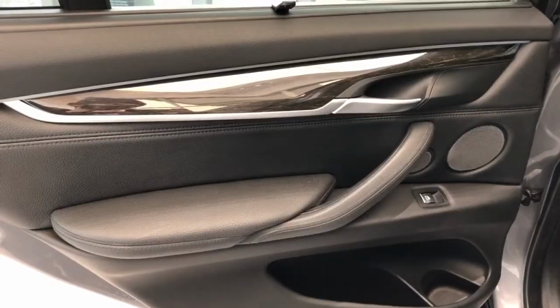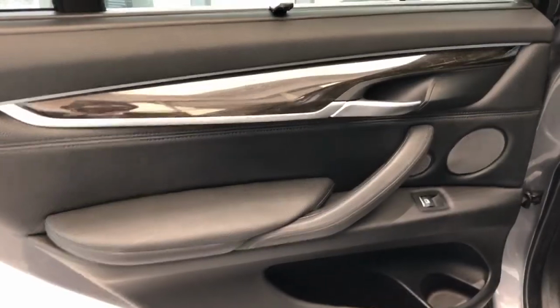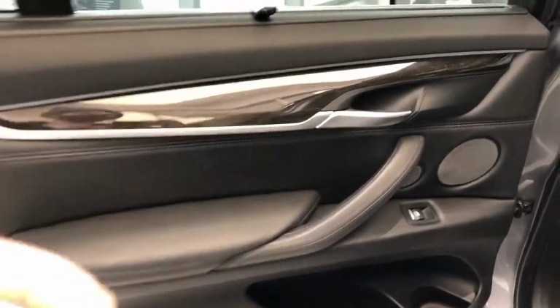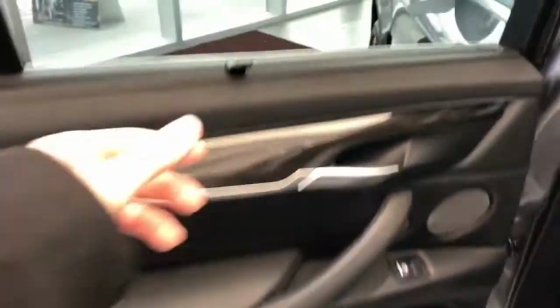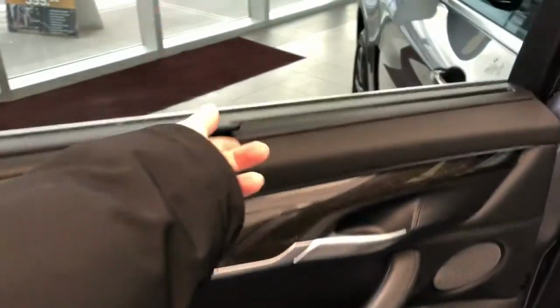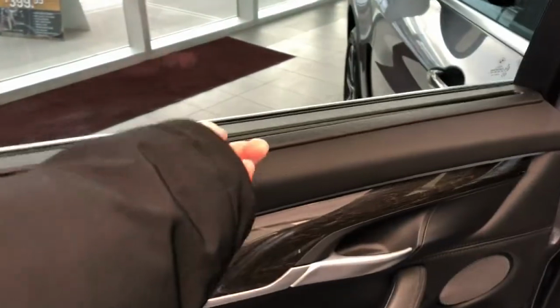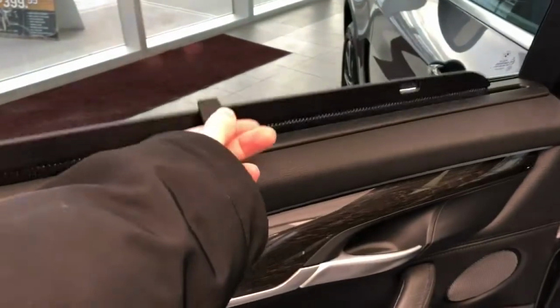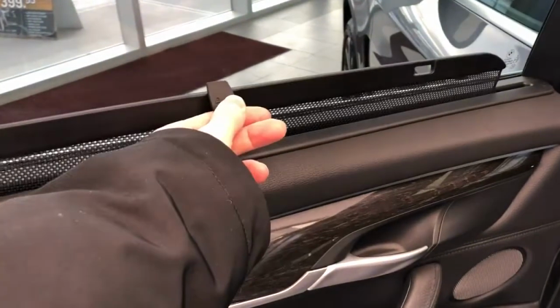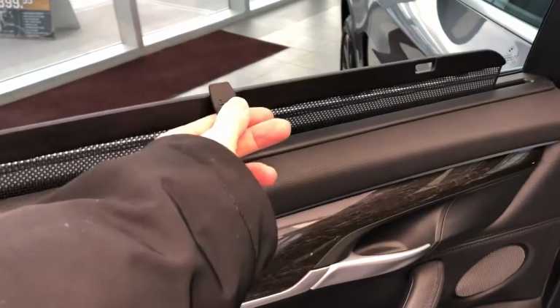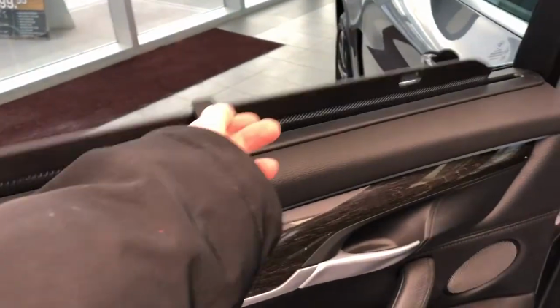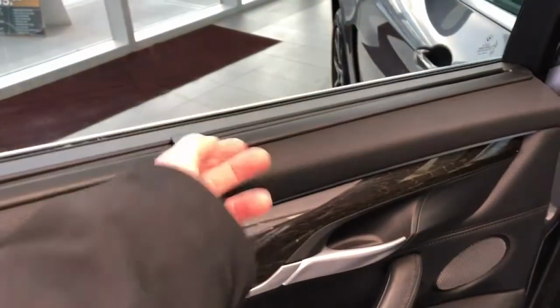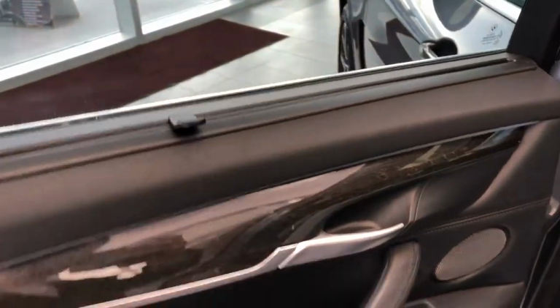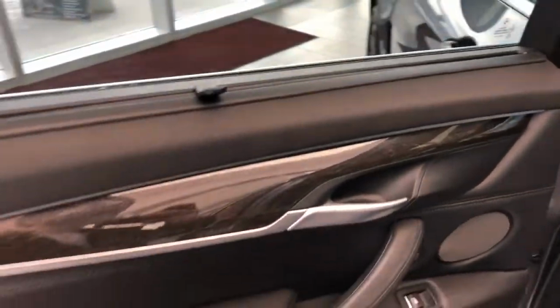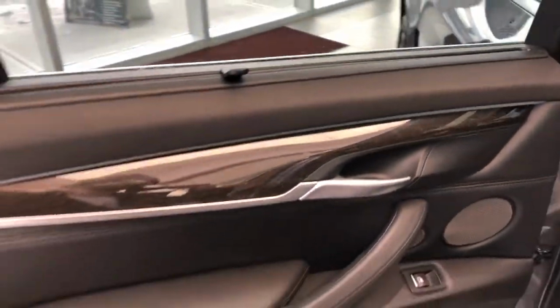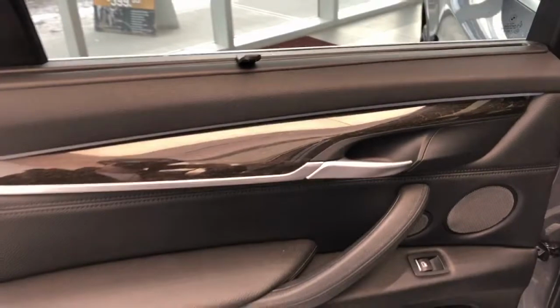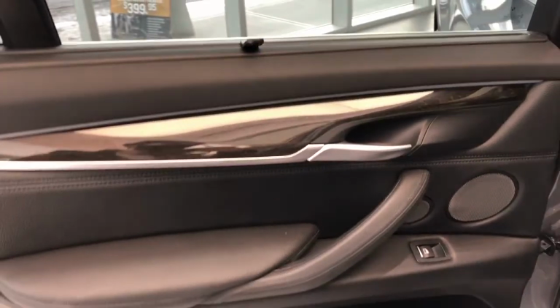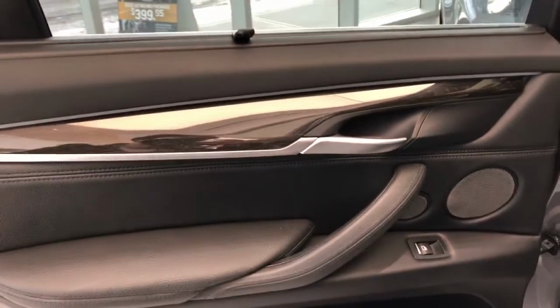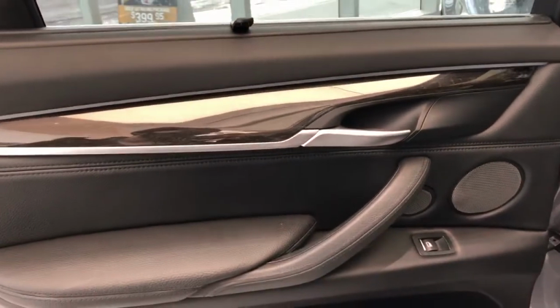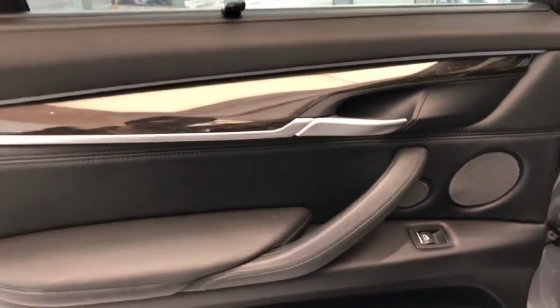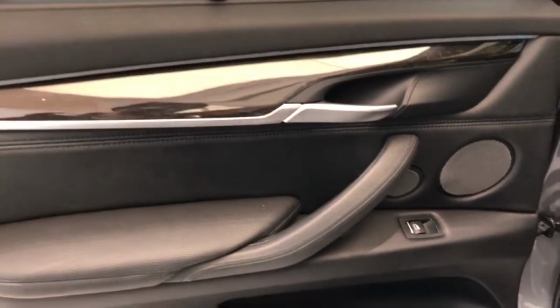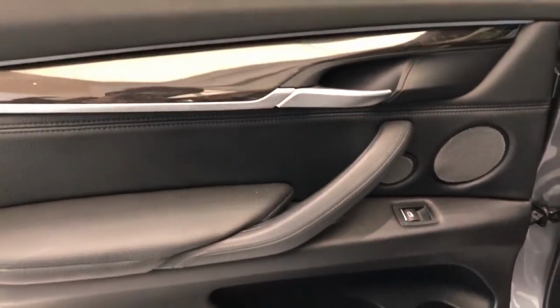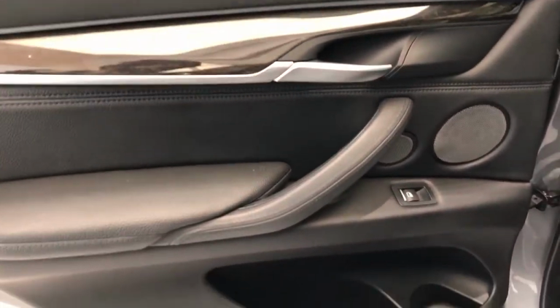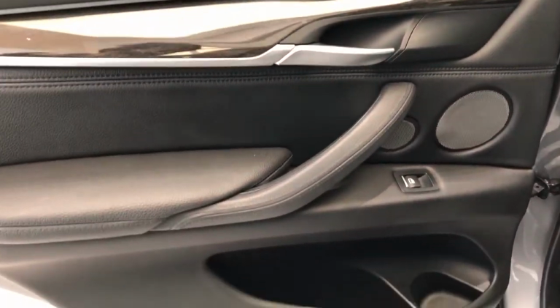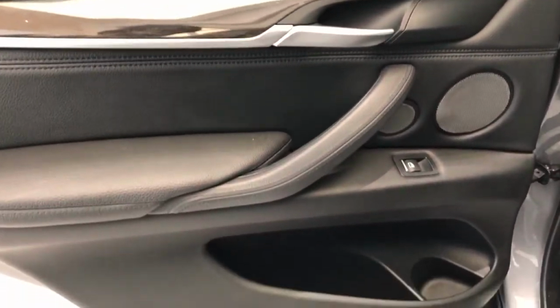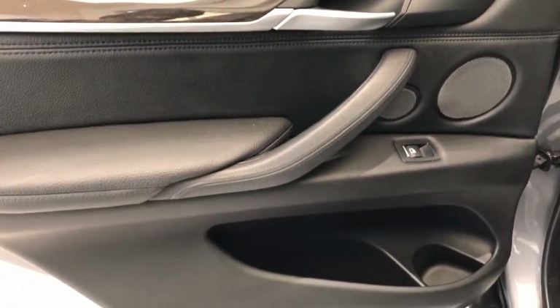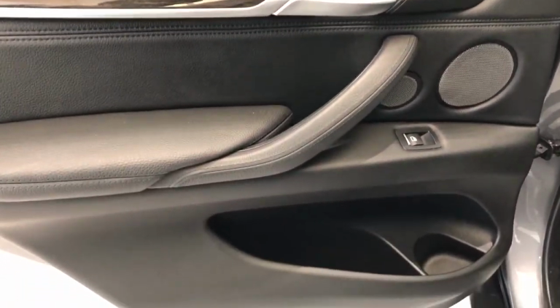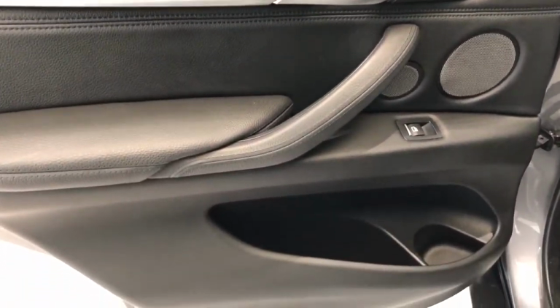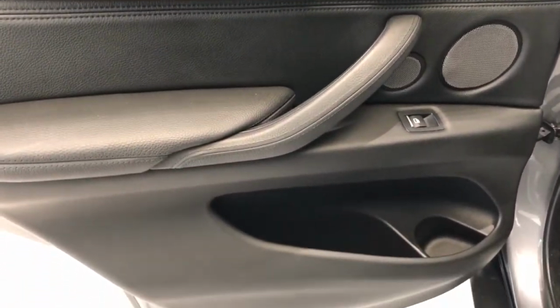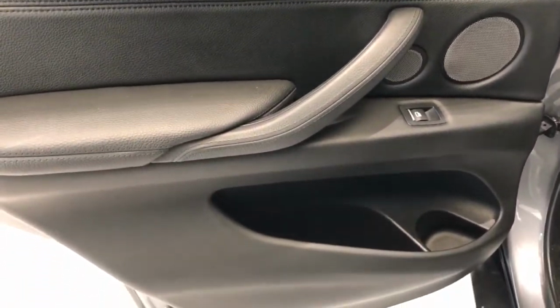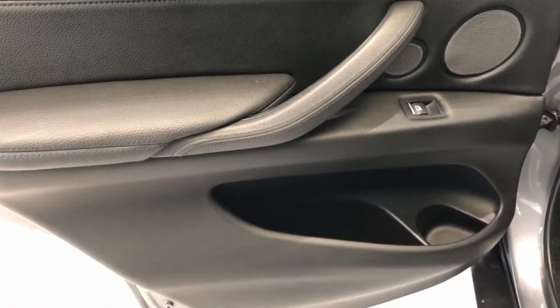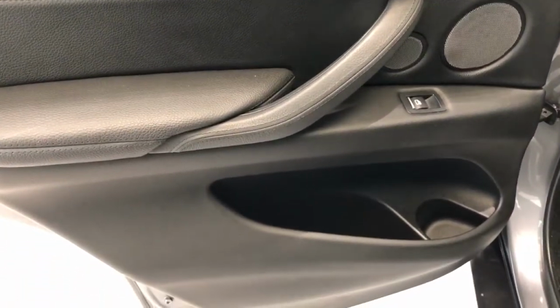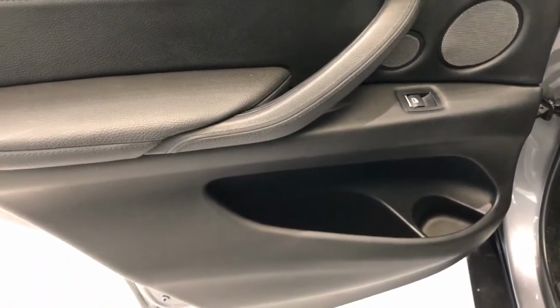On to the rear interior, we can see we have rear sunshades in addition to the rear tint. We also have our speaker and speaker tweeter, window switch, grab handle, and storage.